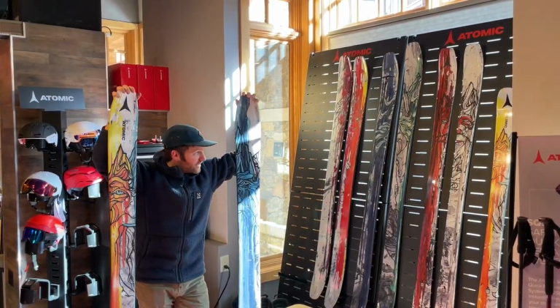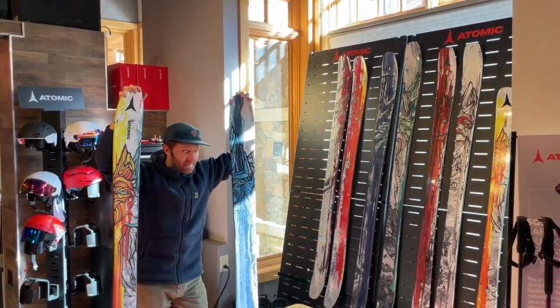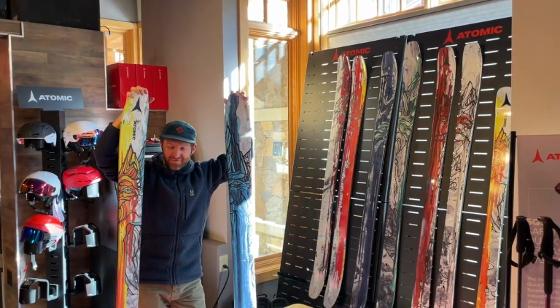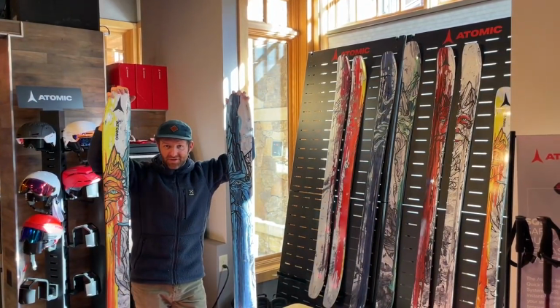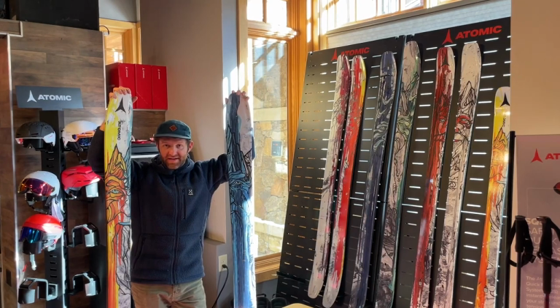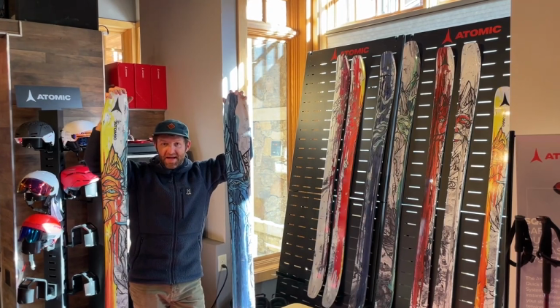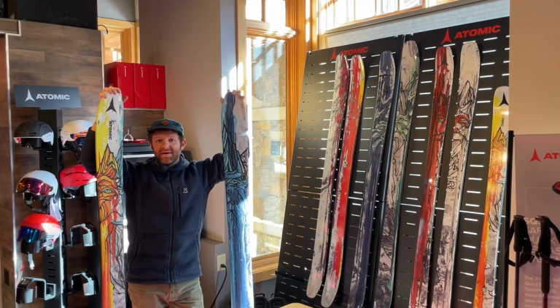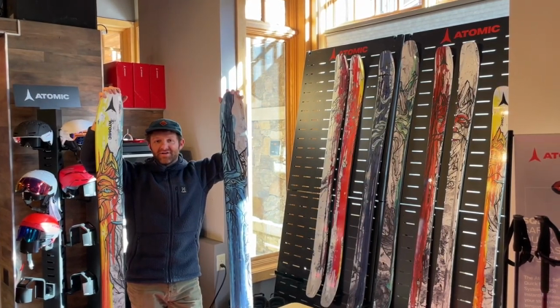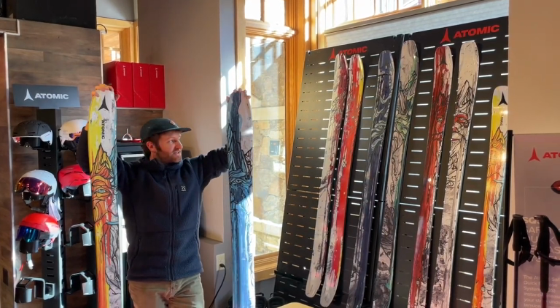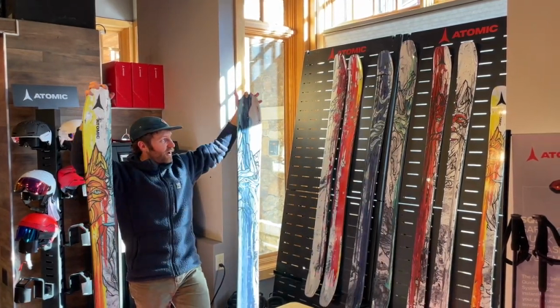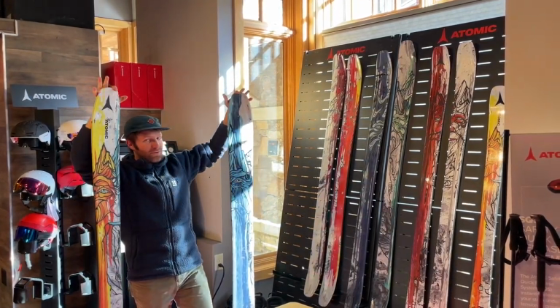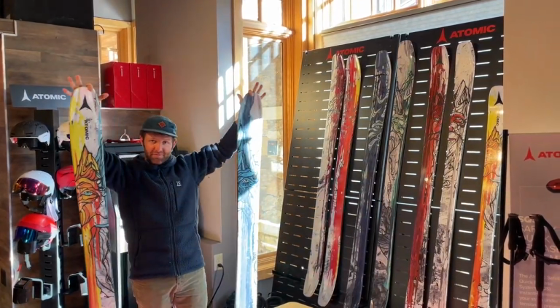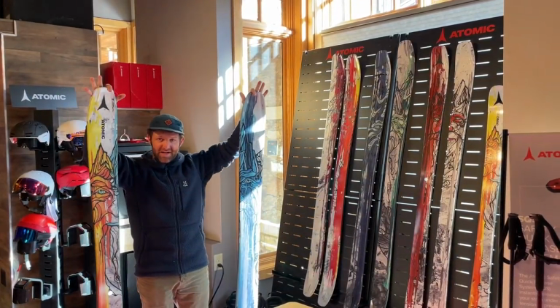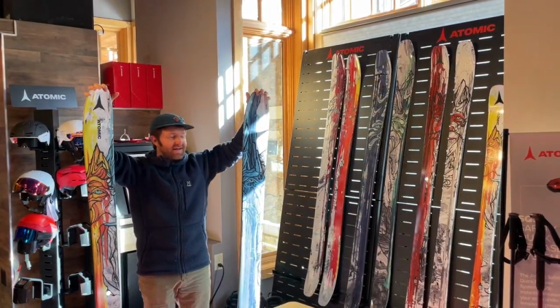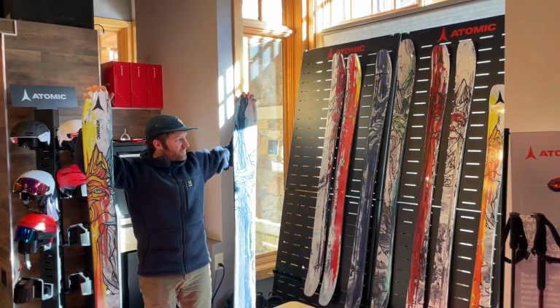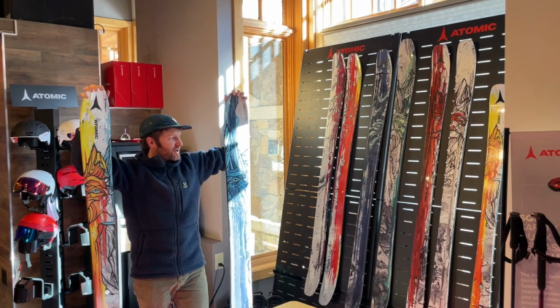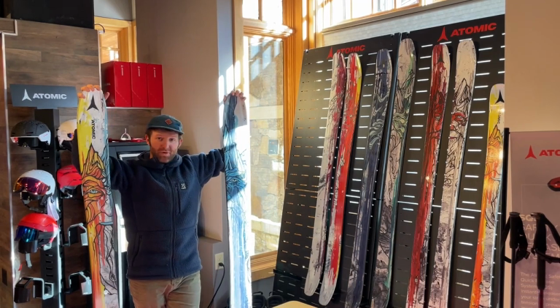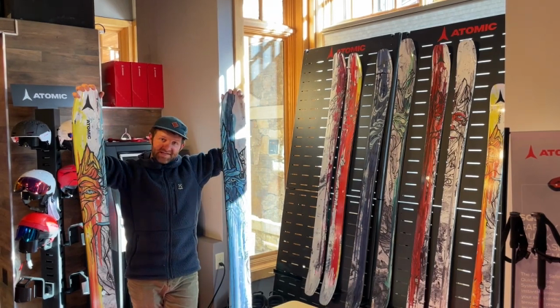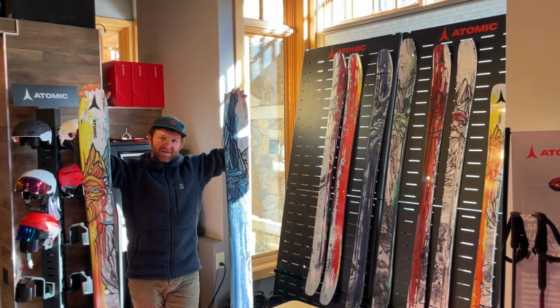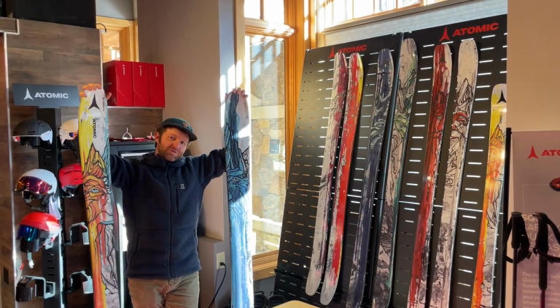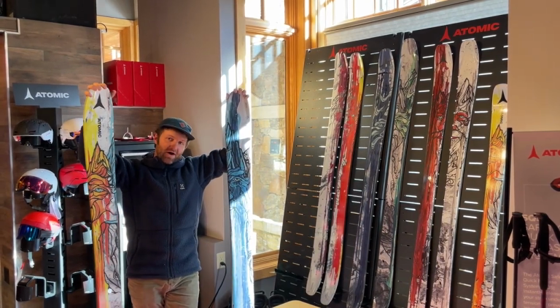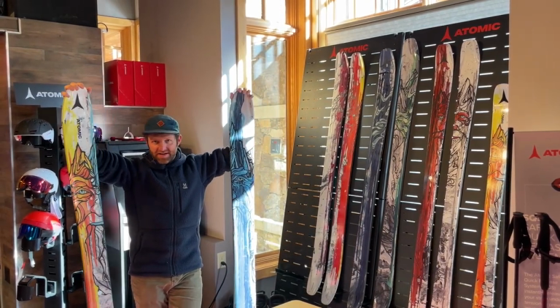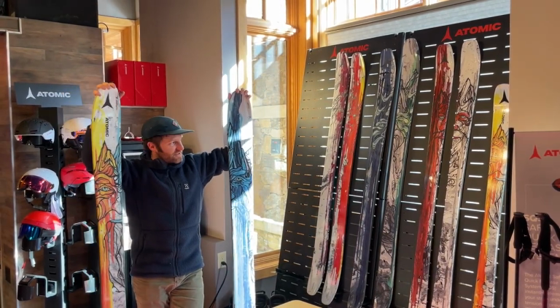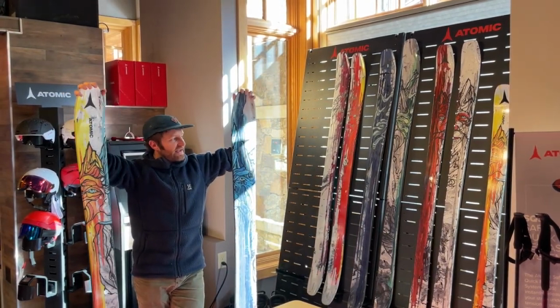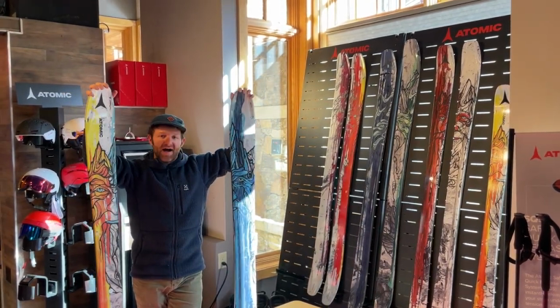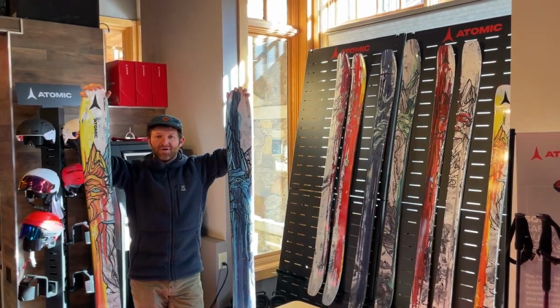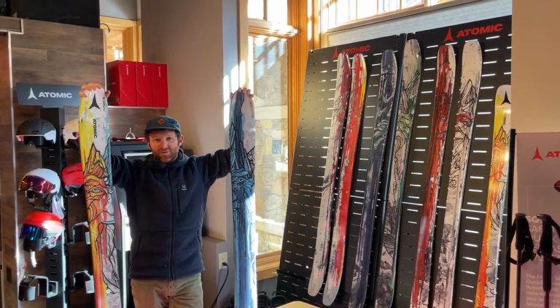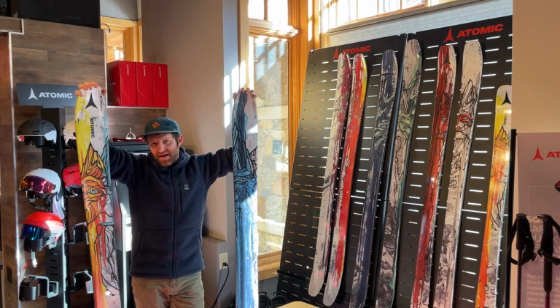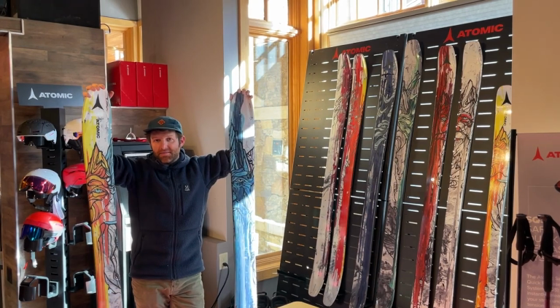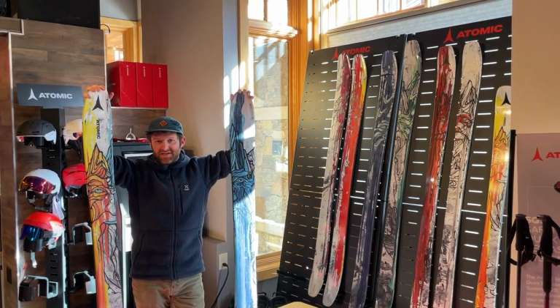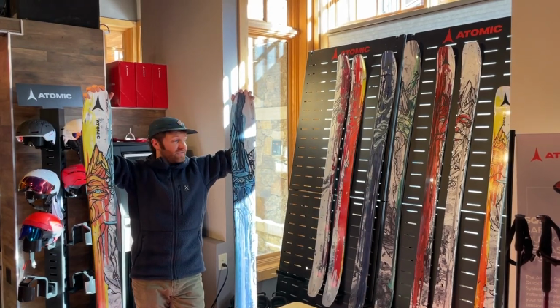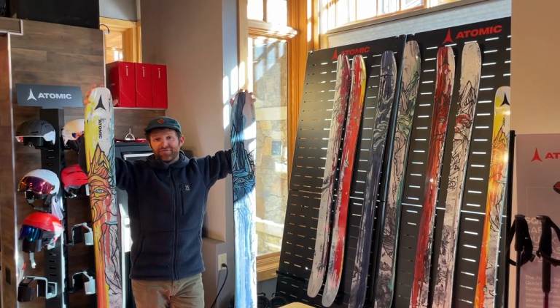You hear Atomic and the first thing a lot of you think is Bent Chetlers. Last year, Atomic blew out the Bent collection to feature even more skis from 120 all the way down to 85. So if you want a Bent, you want to be a Bent skier, now there's a ski for you.